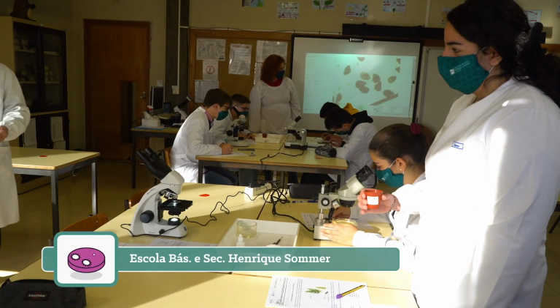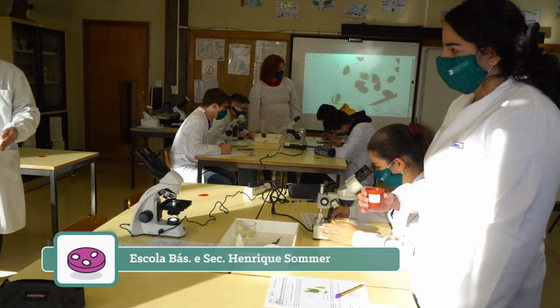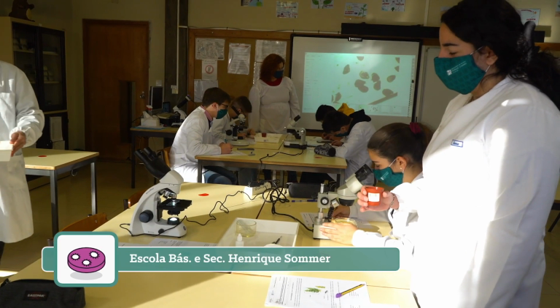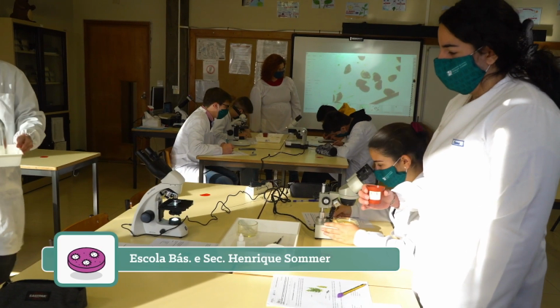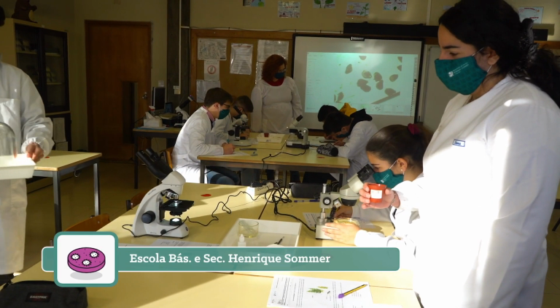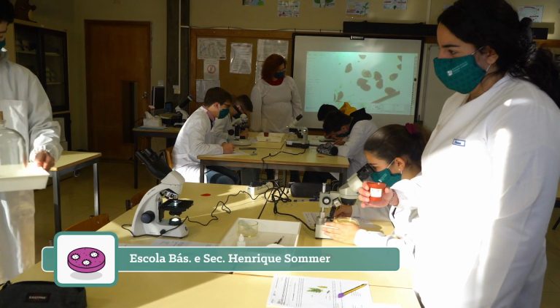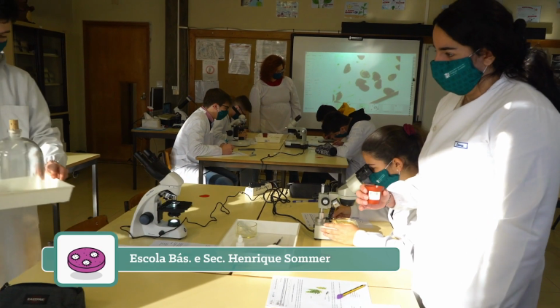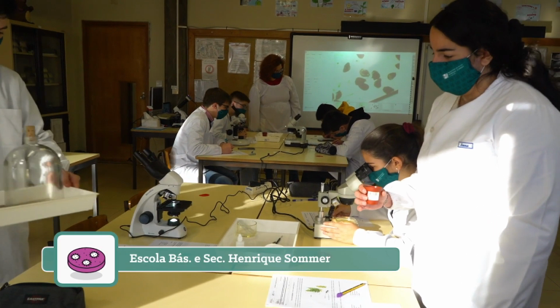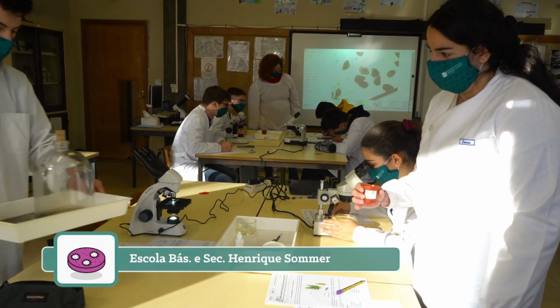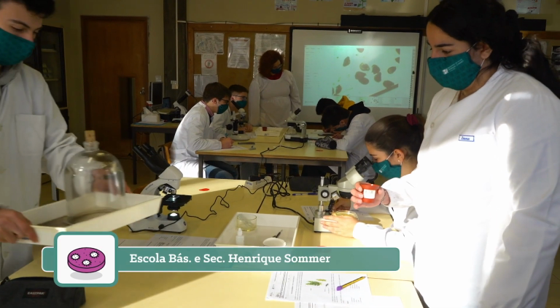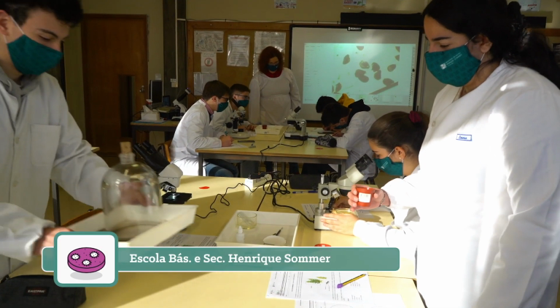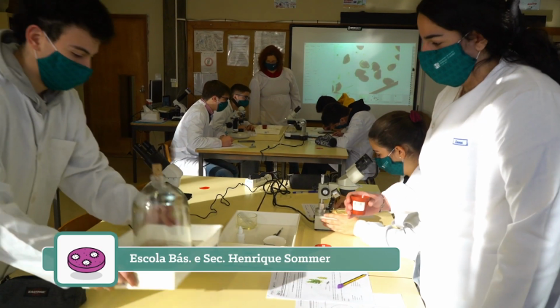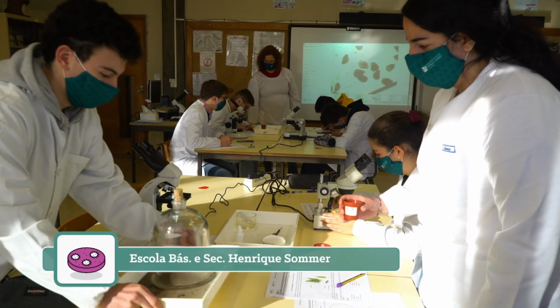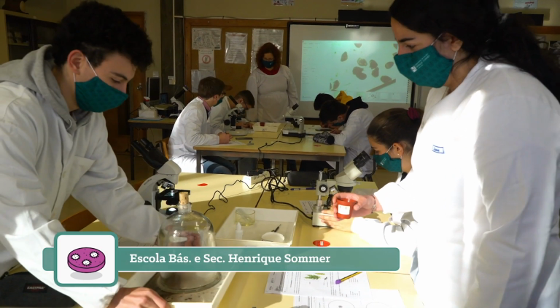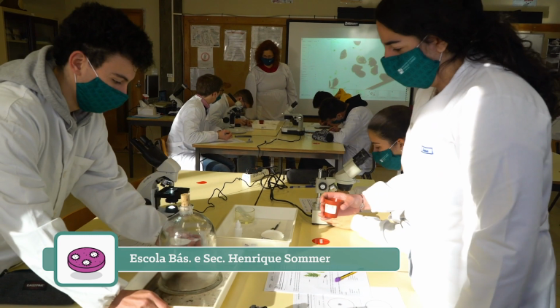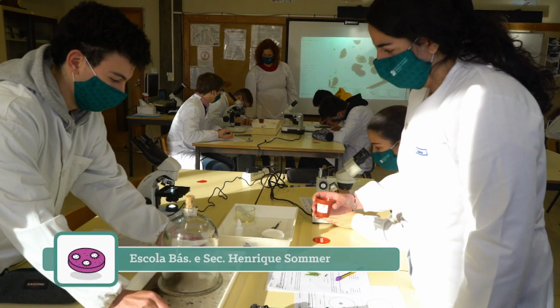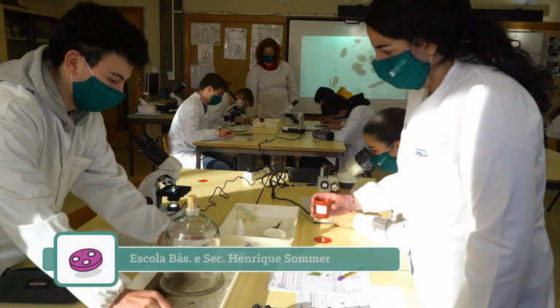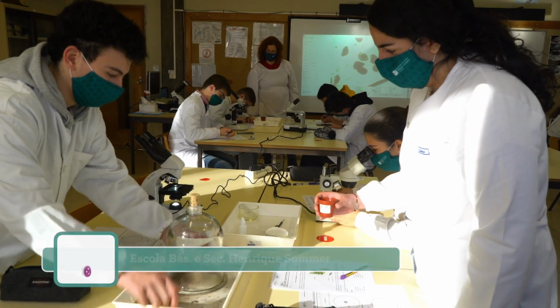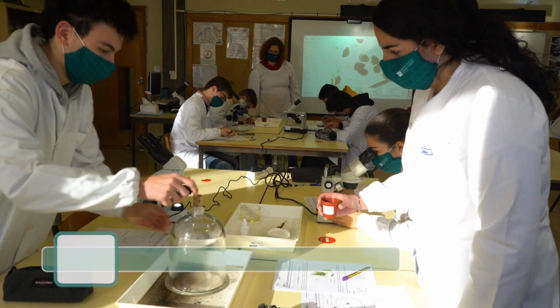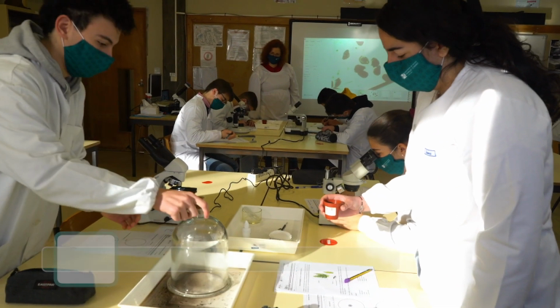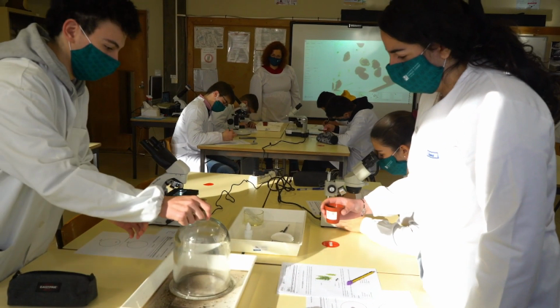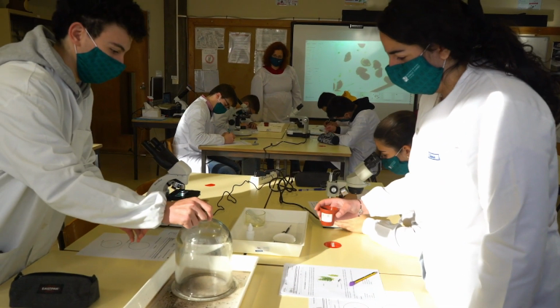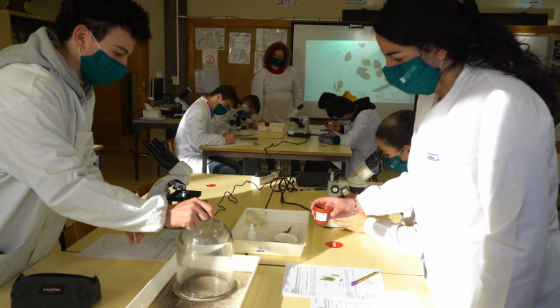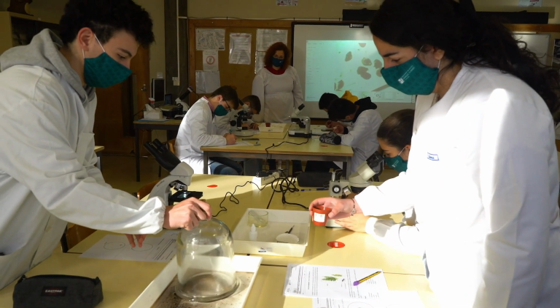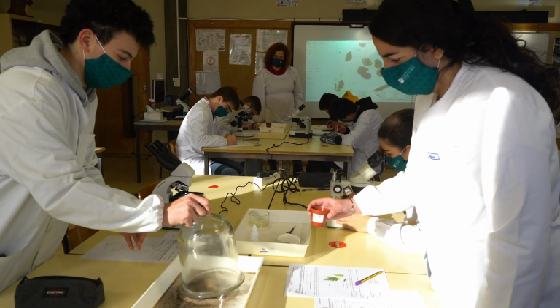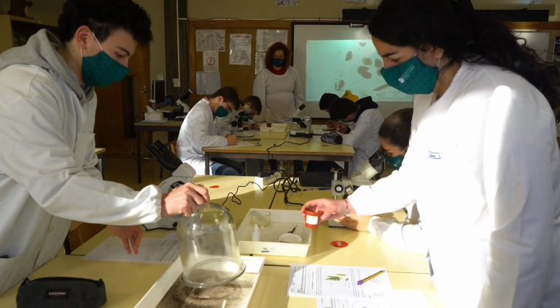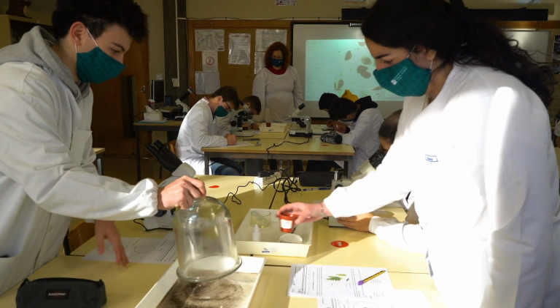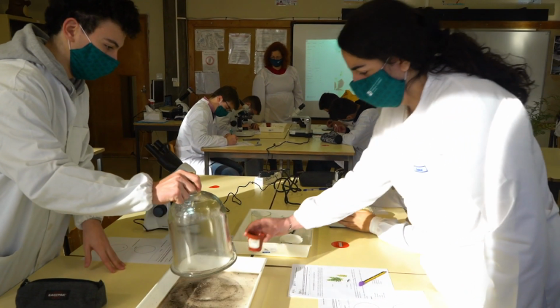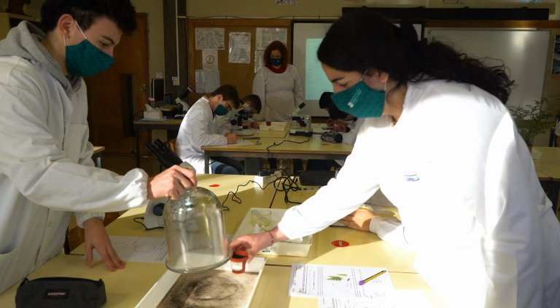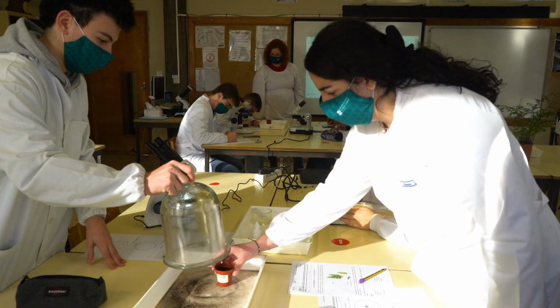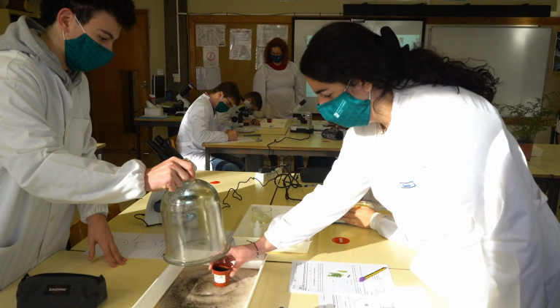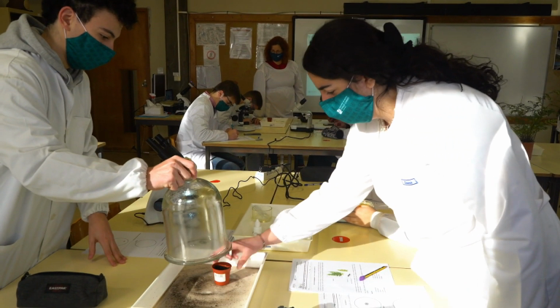Colocamos os vasos num tabuleiro com água e tapamos com uma campana de vidro, de modo a obter as condições favoráveis à germinação dos esporos.